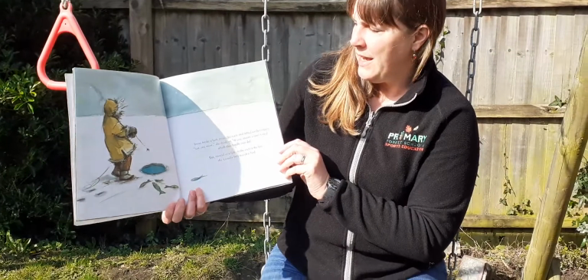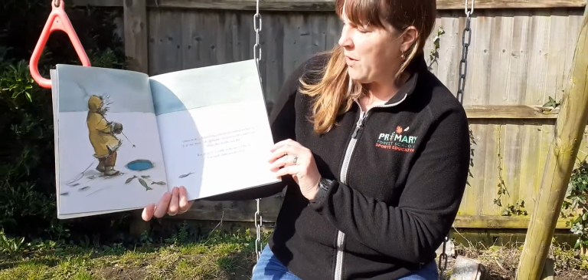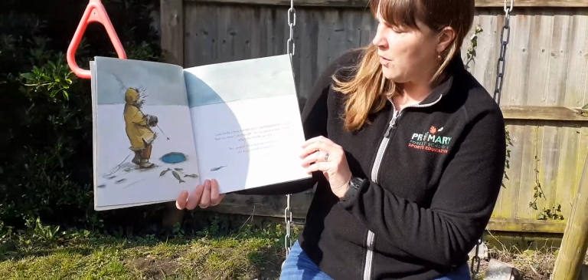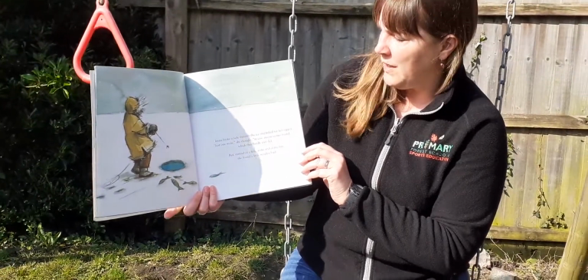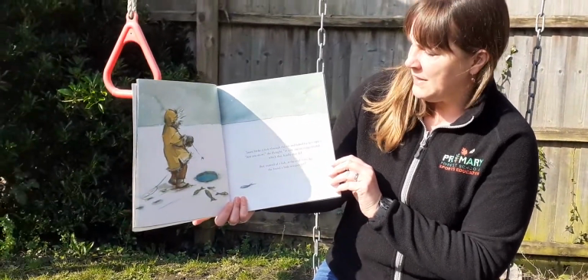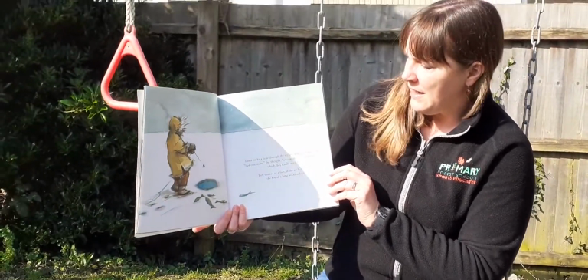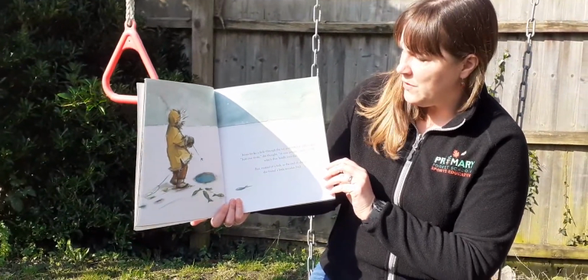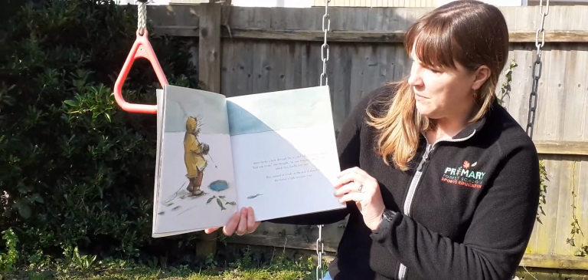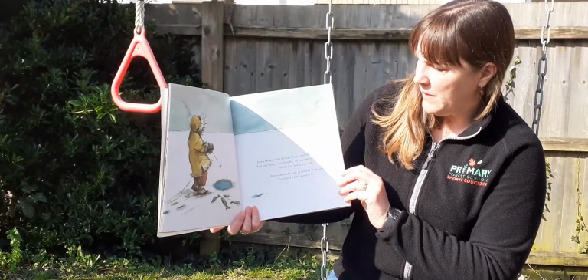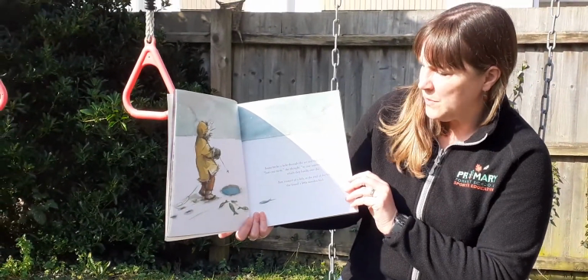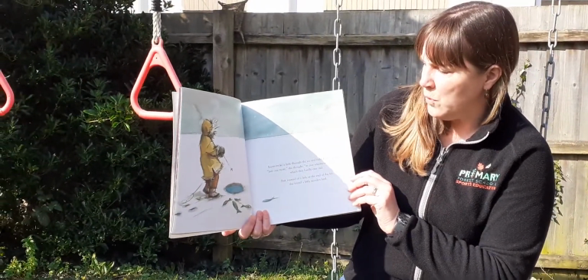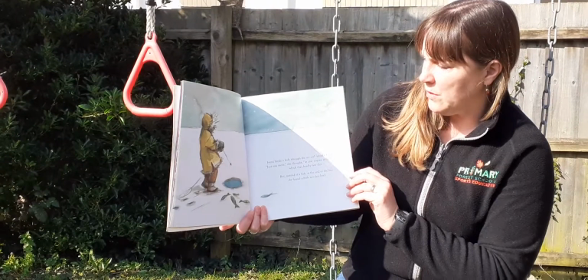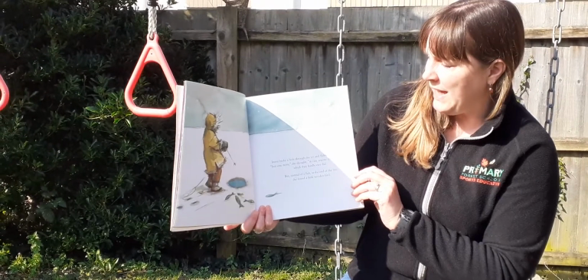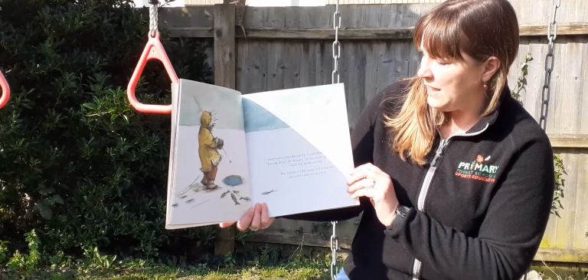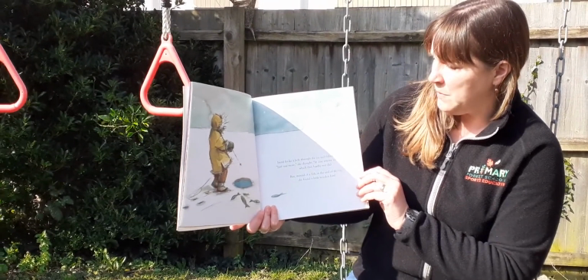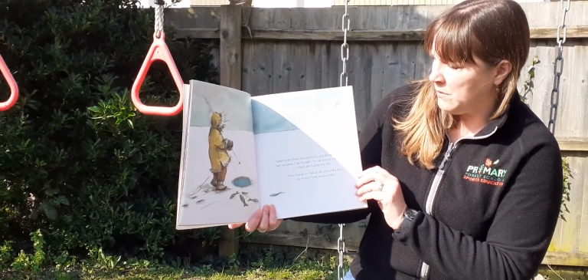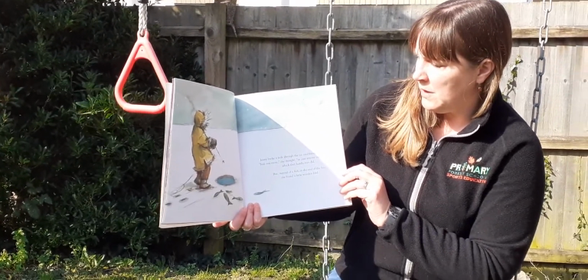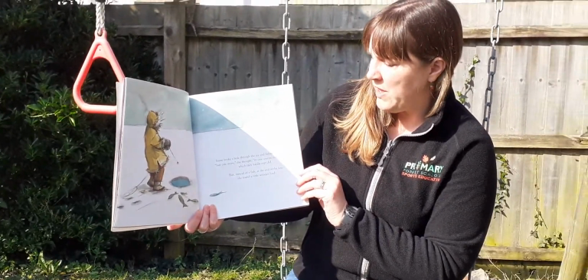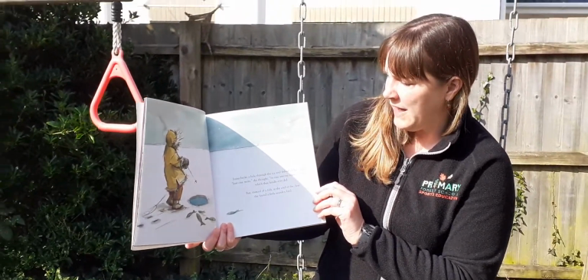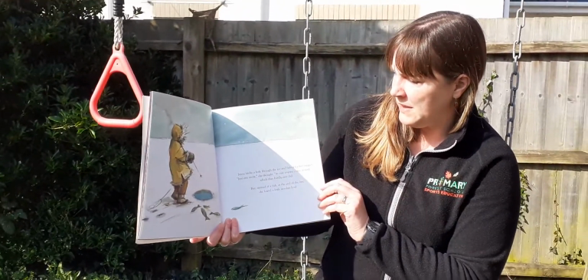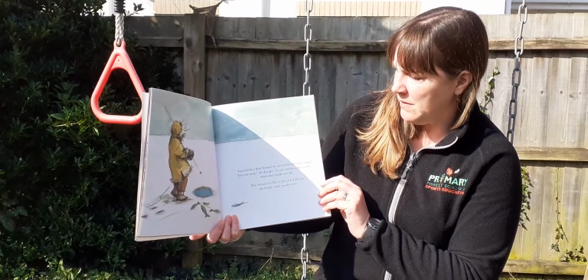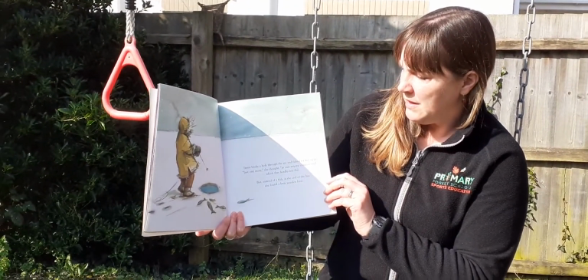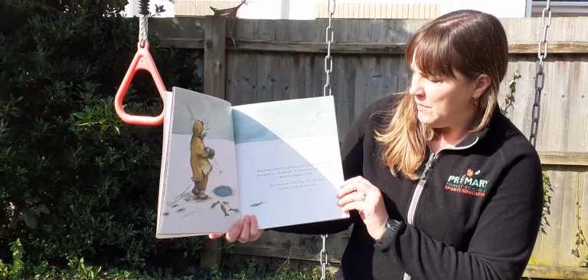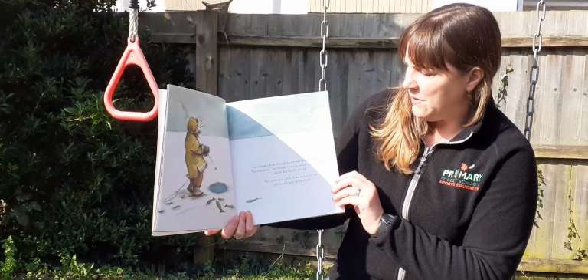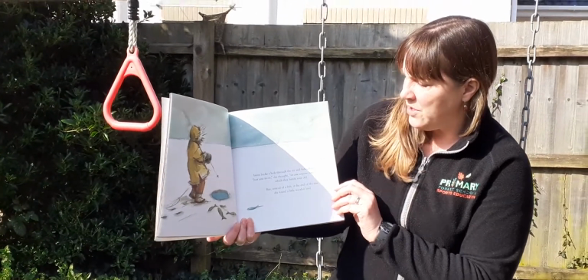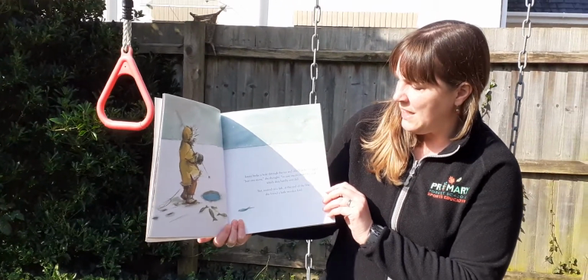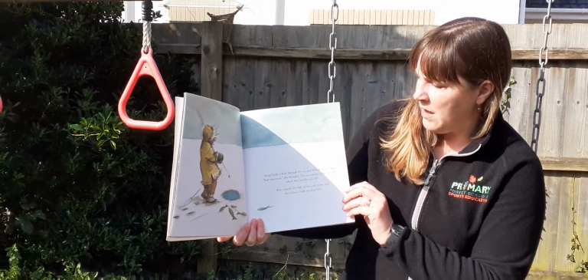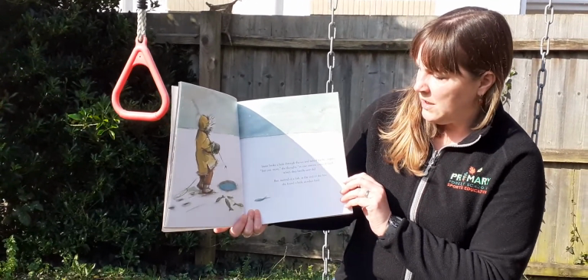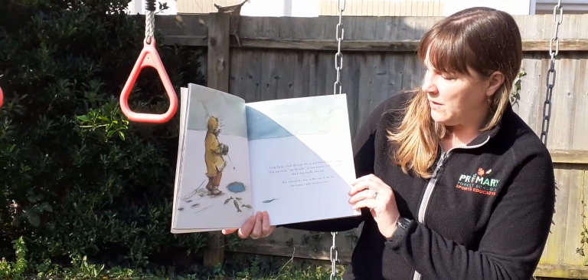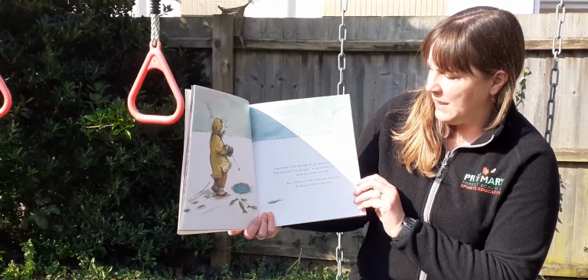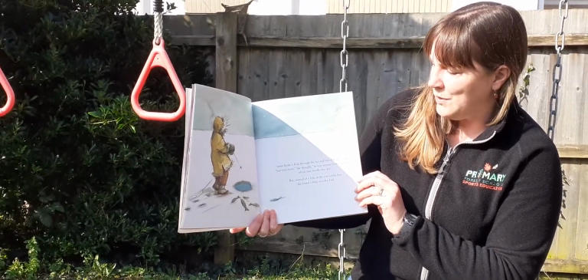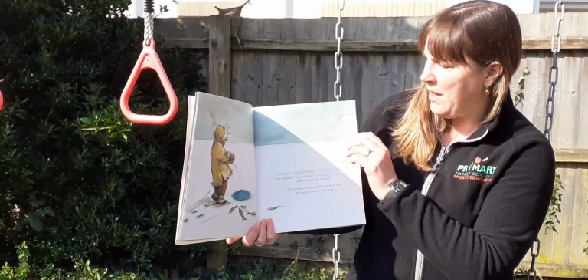Immy broke a hole through the ice and fished for her supper. Just one more, she thought, in case anyone comes around, which they hardly ever did. But instead of a fish at the end of the line, she found a little wooden bird.